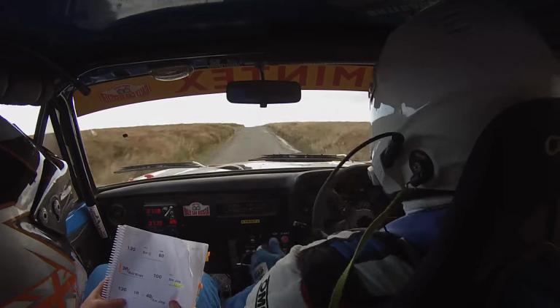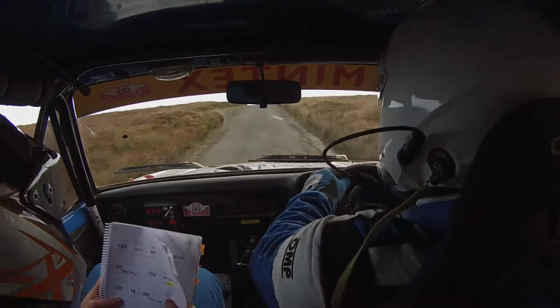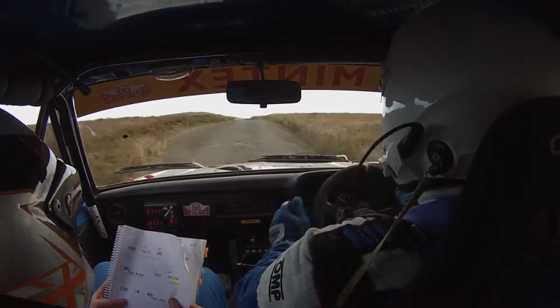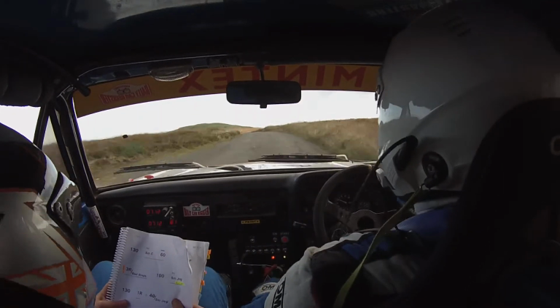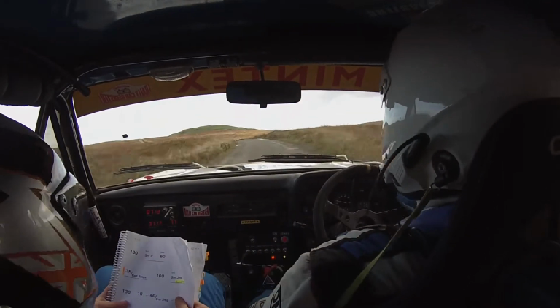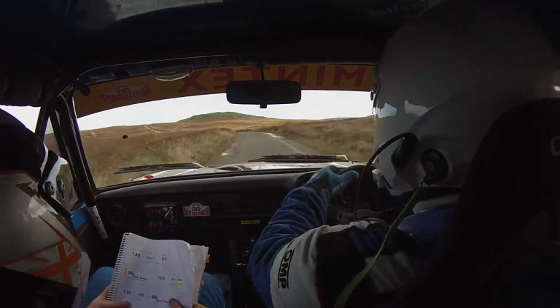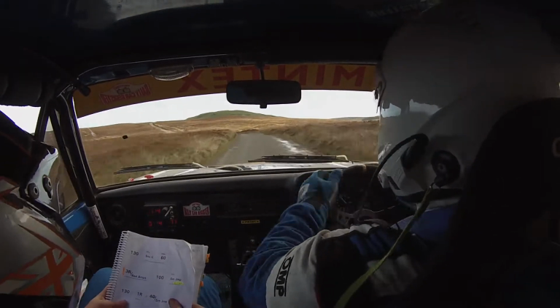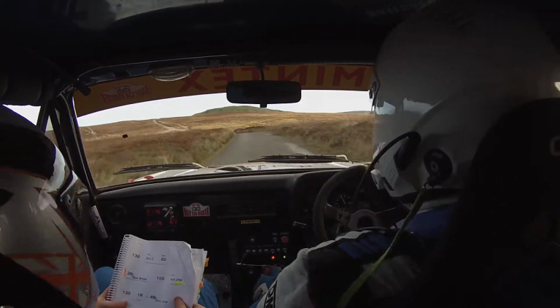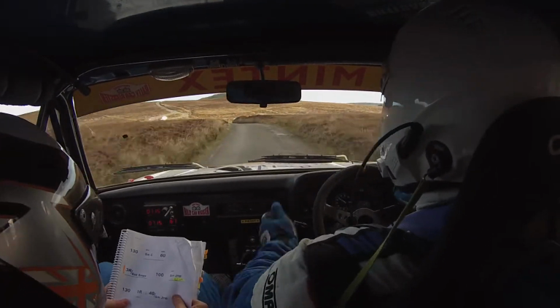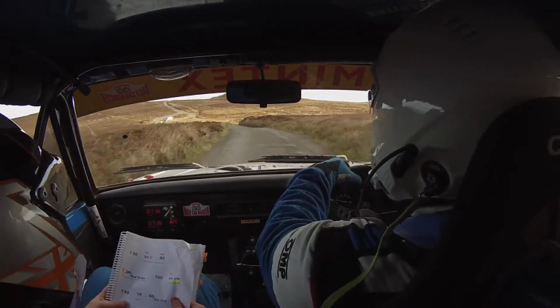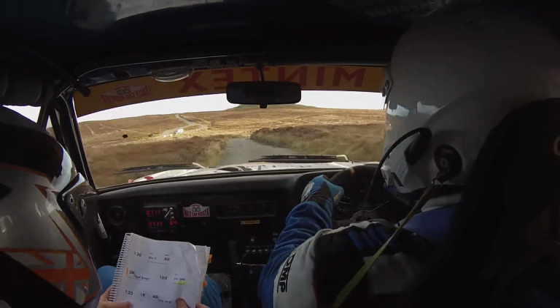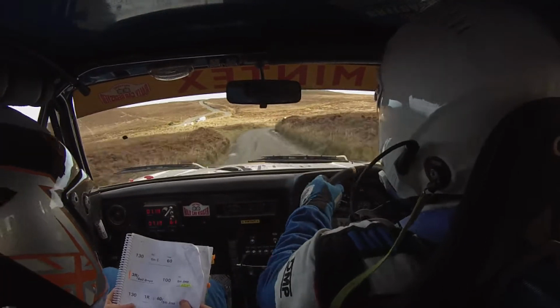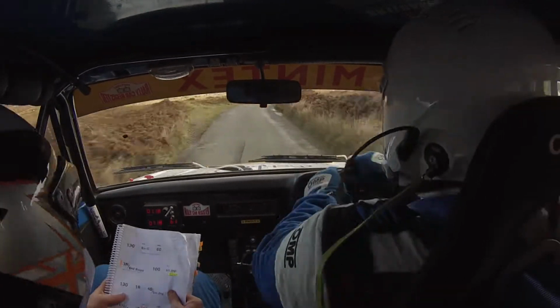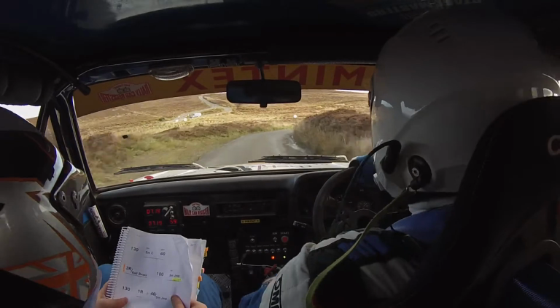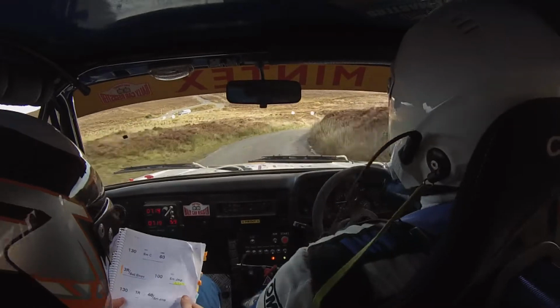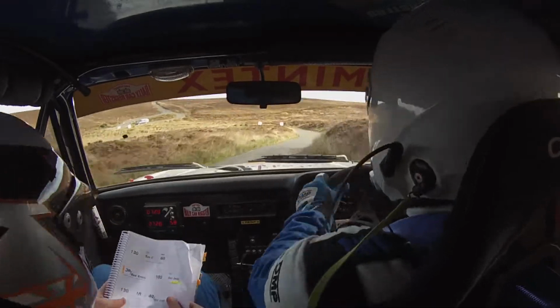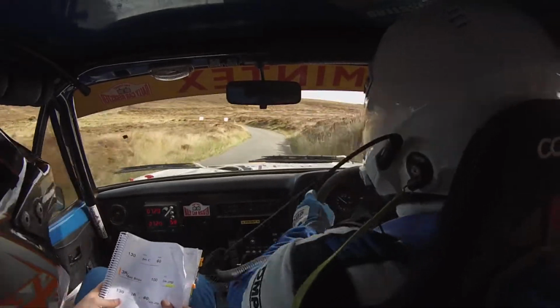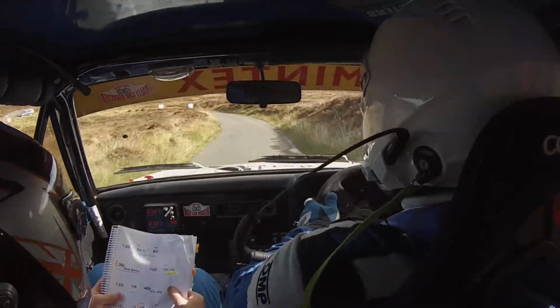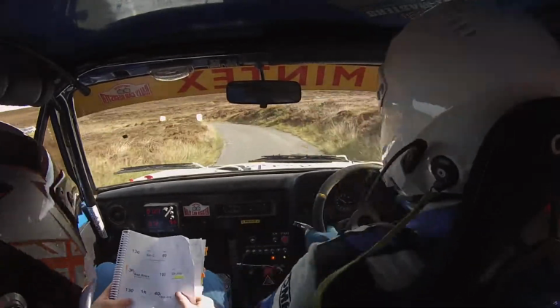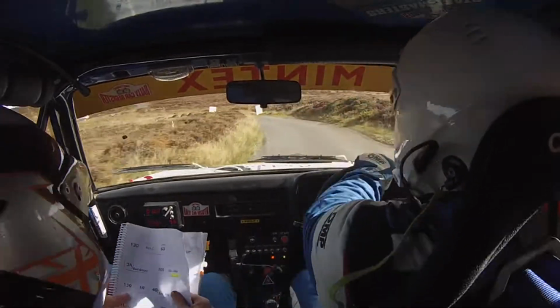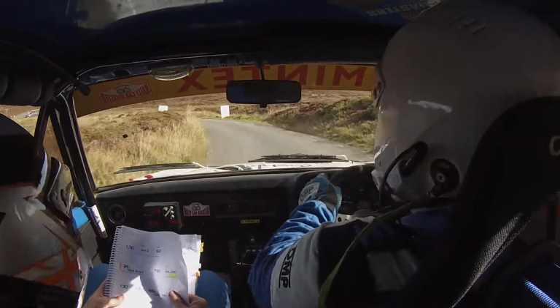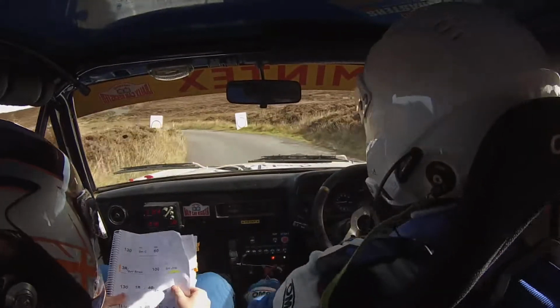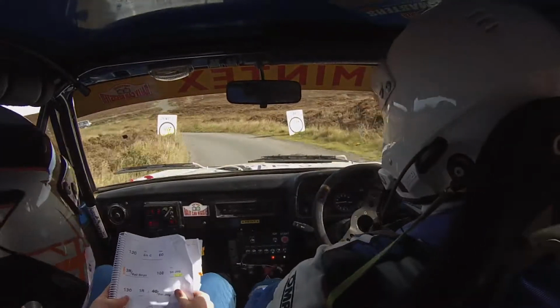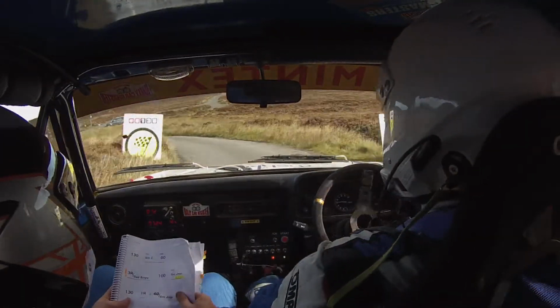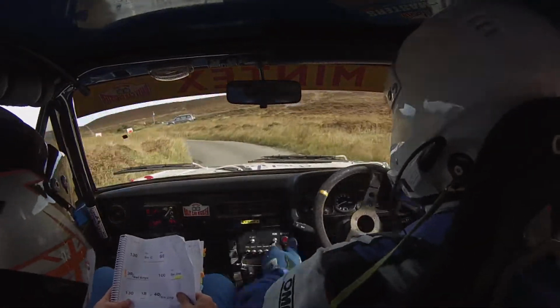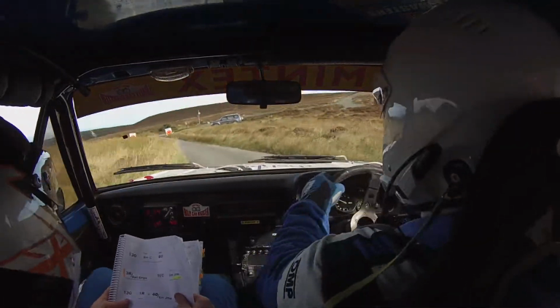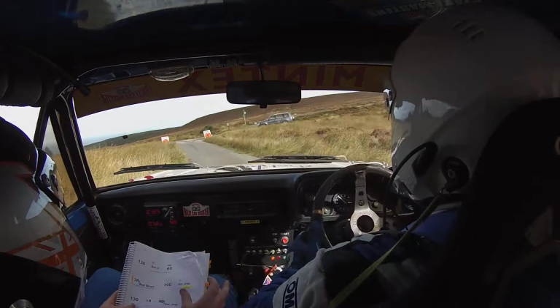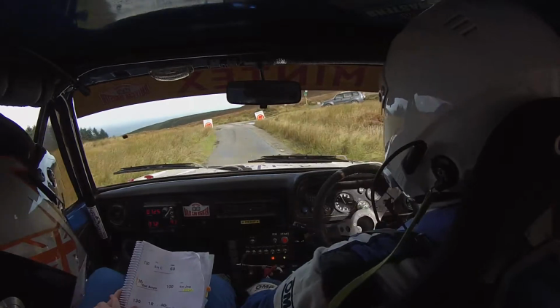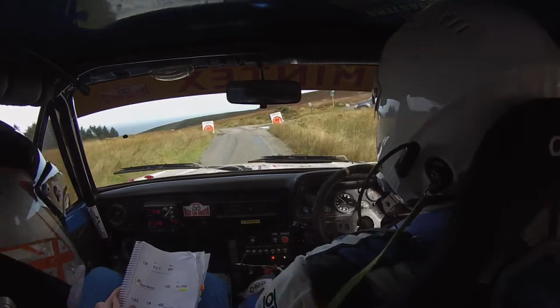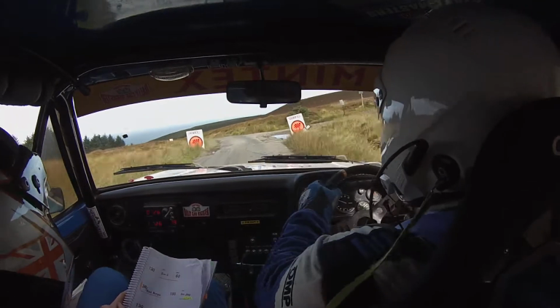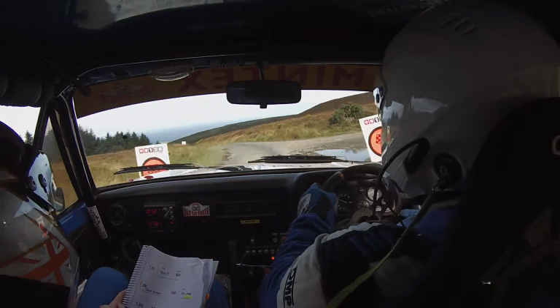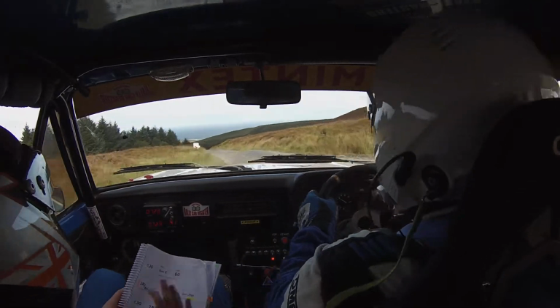5 left tightens, bumpy. 4 left. Care 4 right. Bumpy. And care, 5 left tightens. And 5 left over finish past lane. Bumpy 130. That's it. Well done. Whoa.